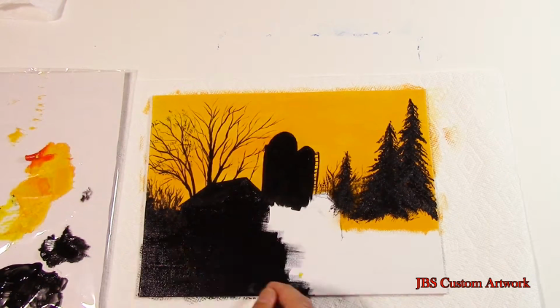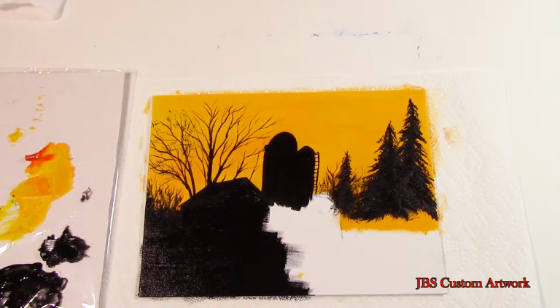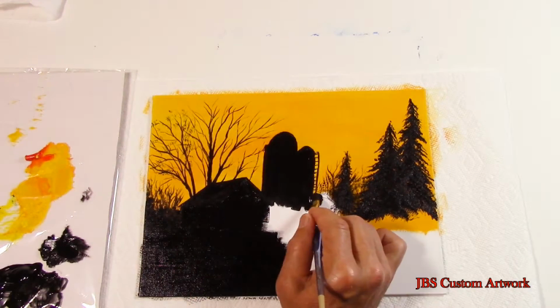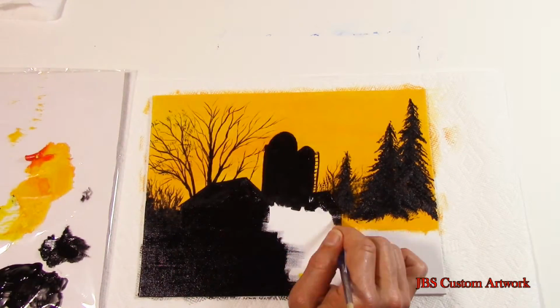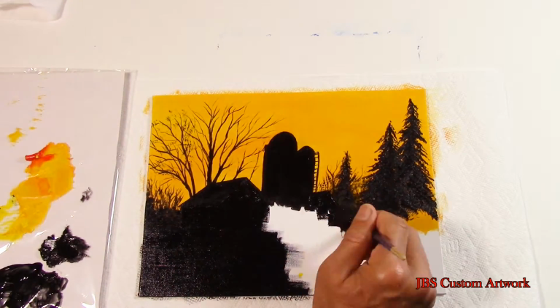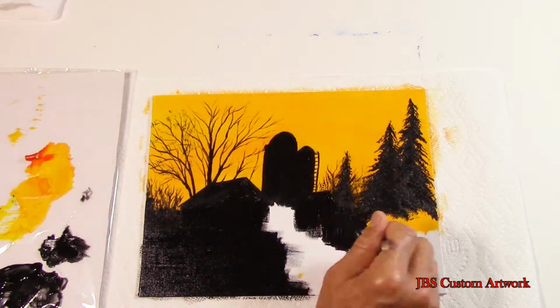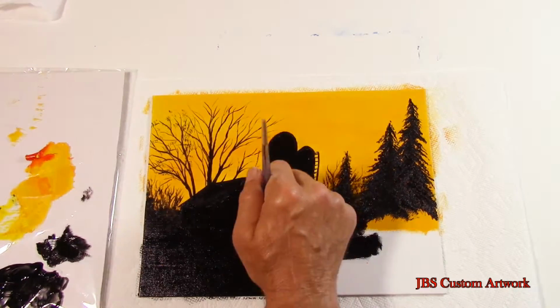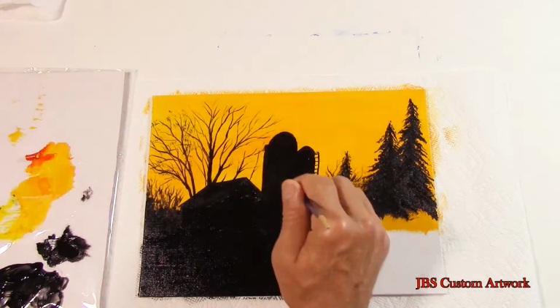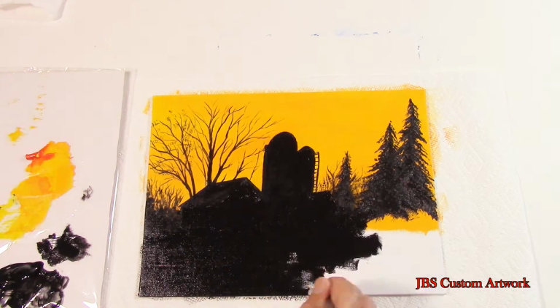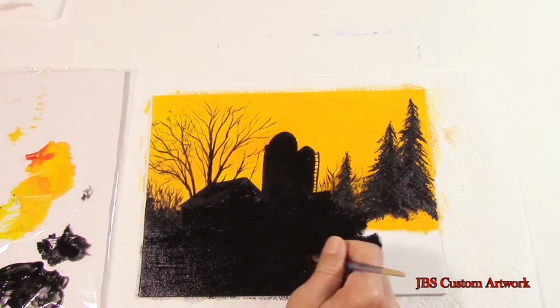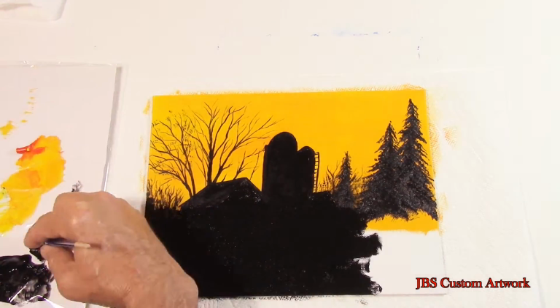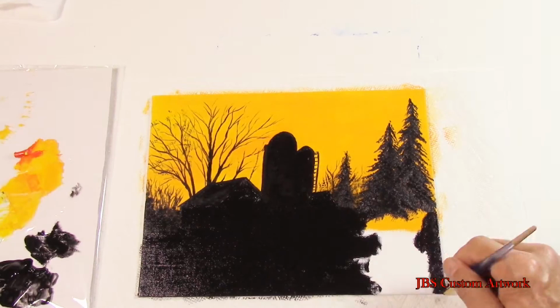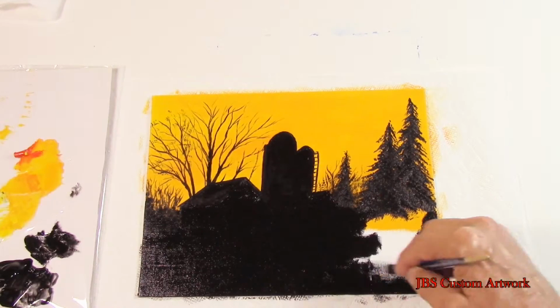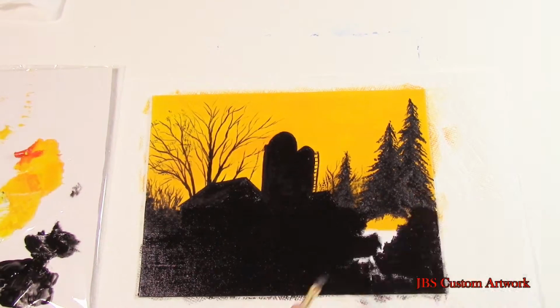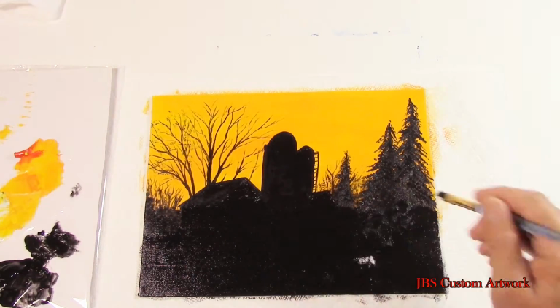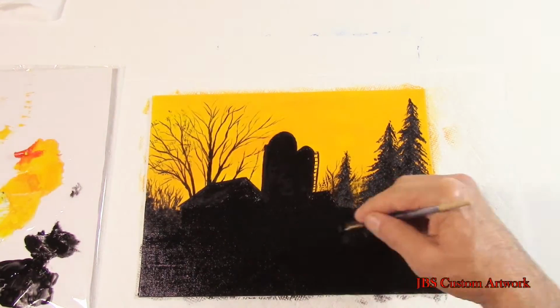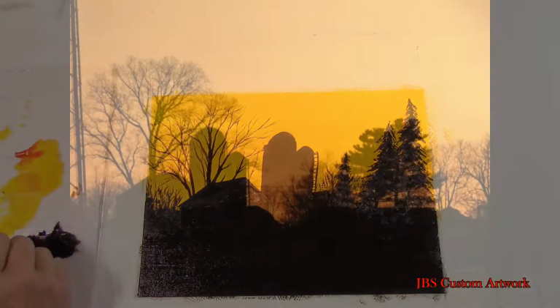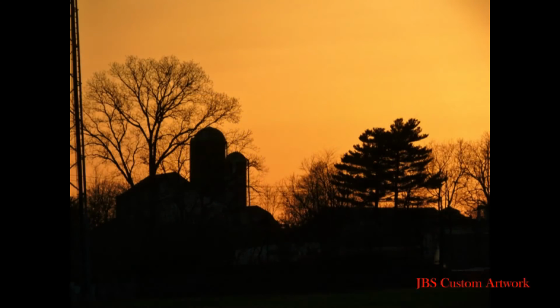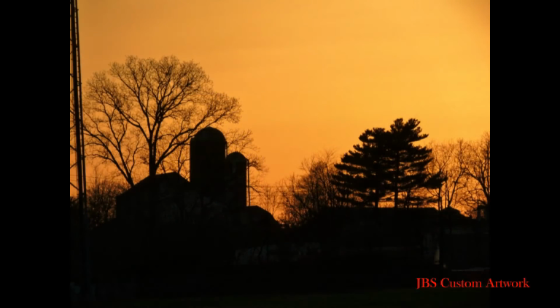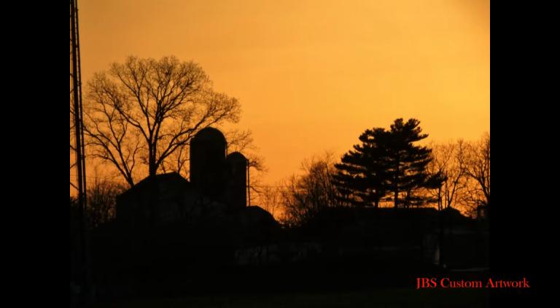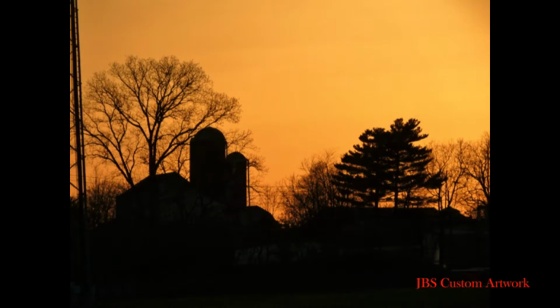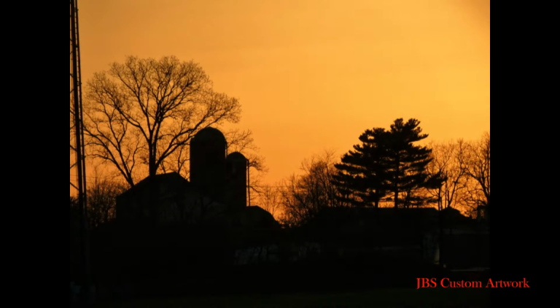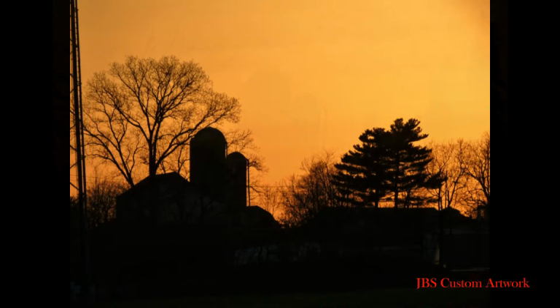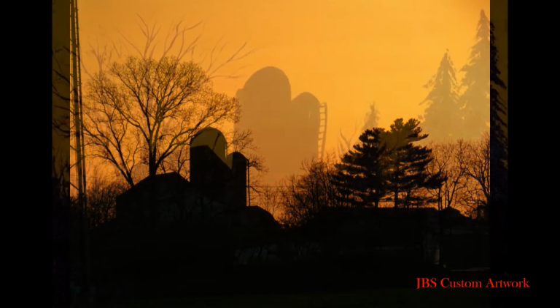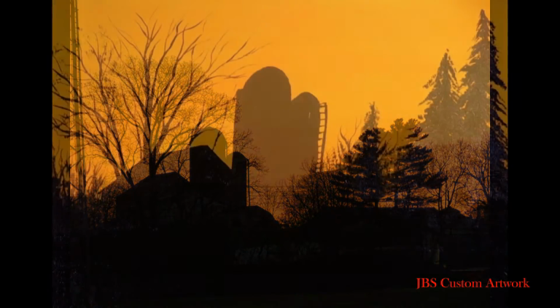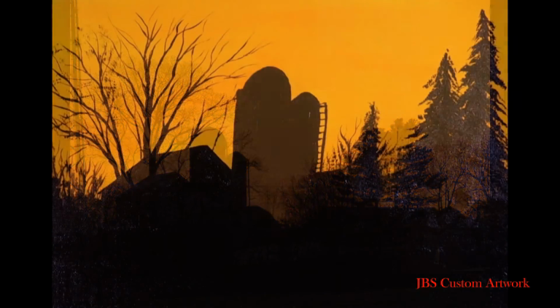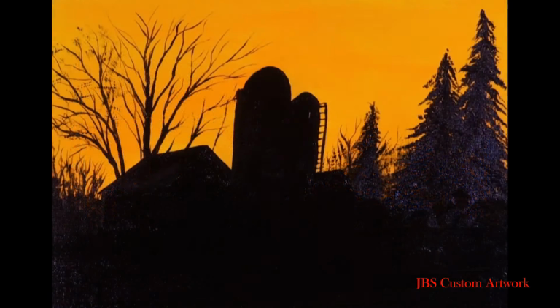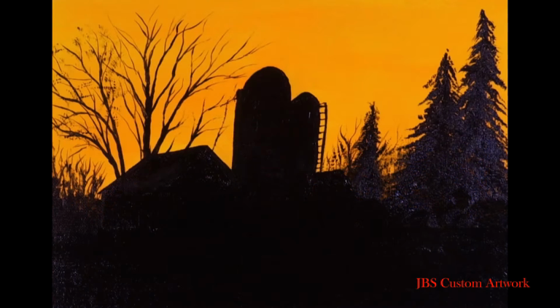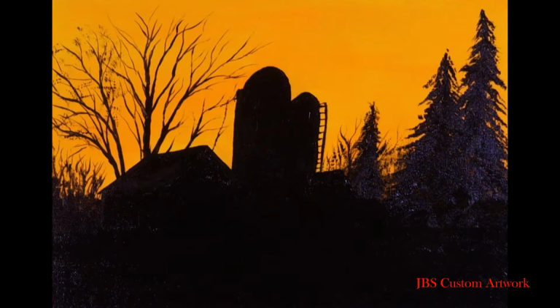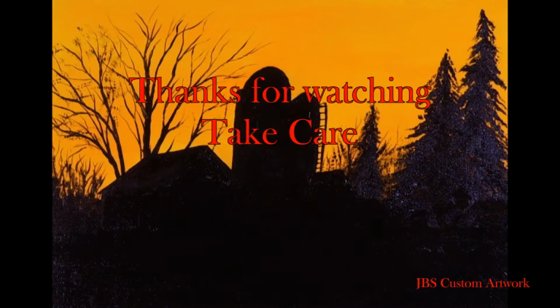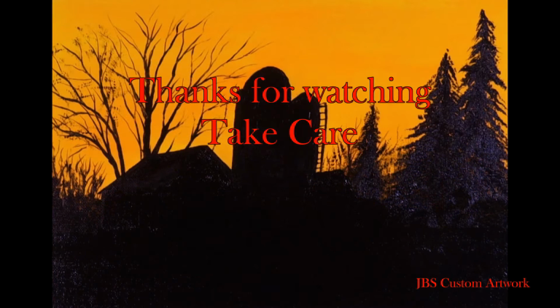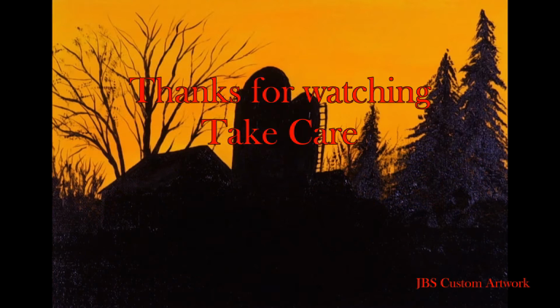These paintings are just guides for those people who really would like to learn how to paint. I hope this helps. Thanks for watching. Take care and please subscribe.